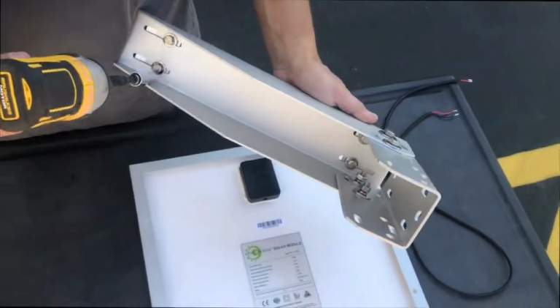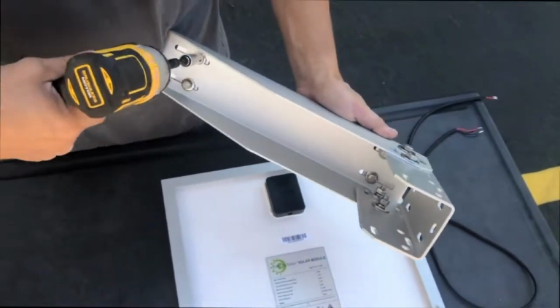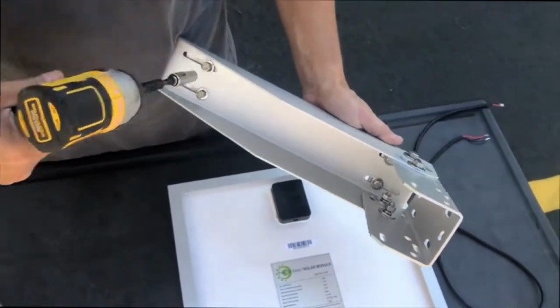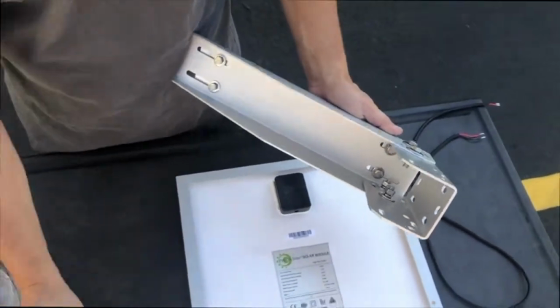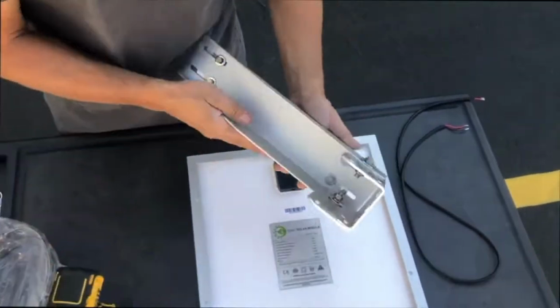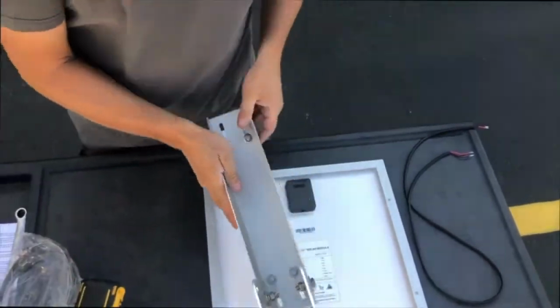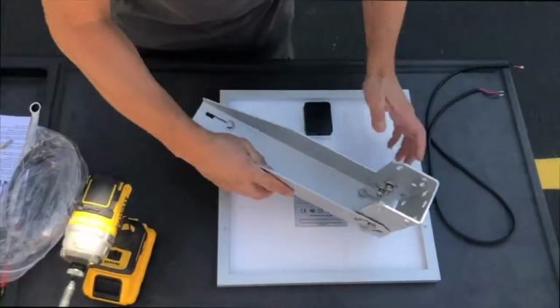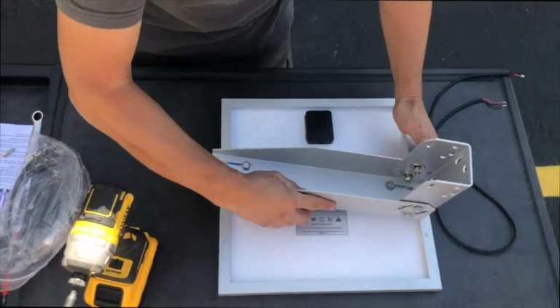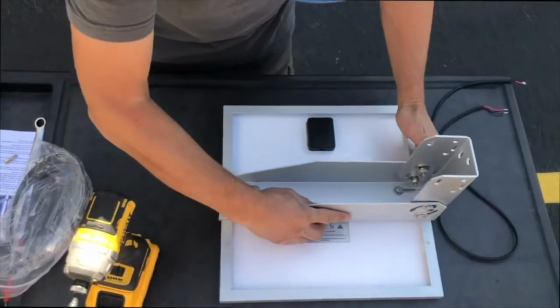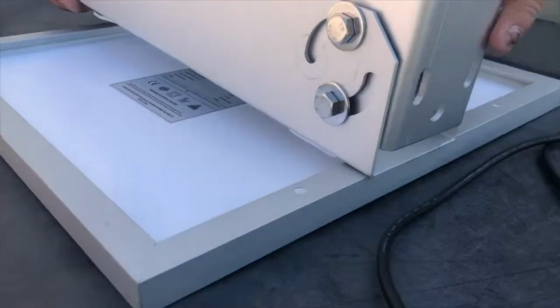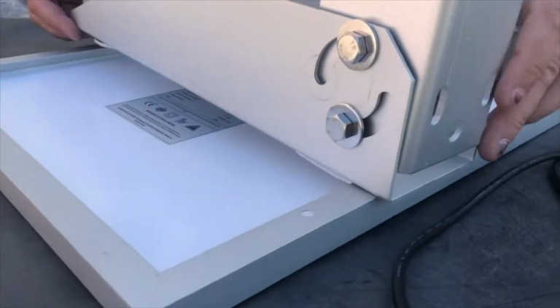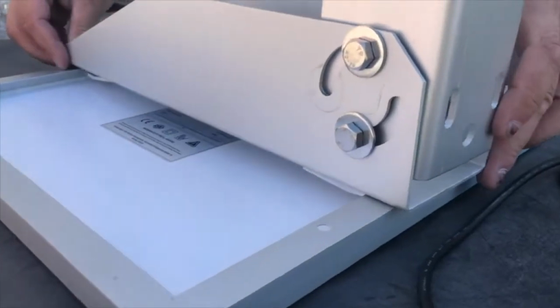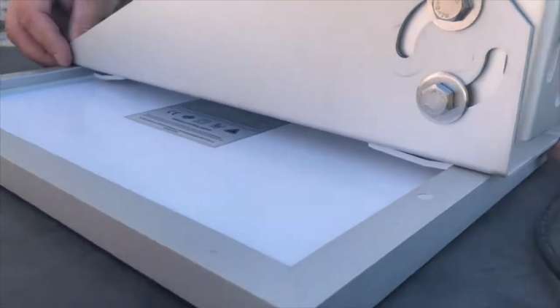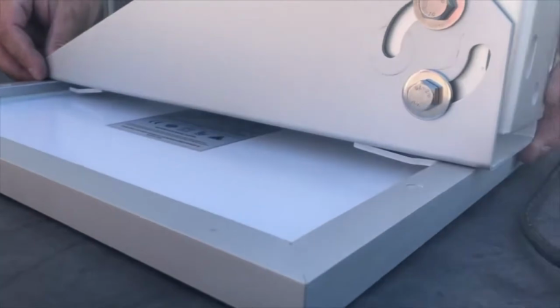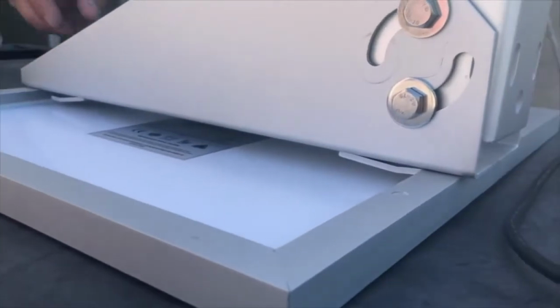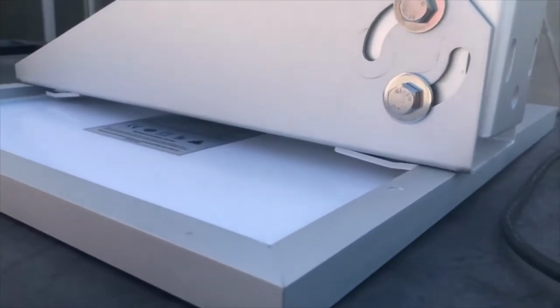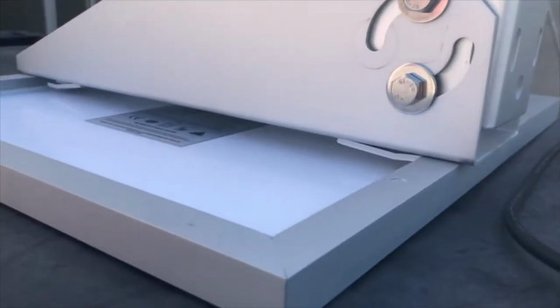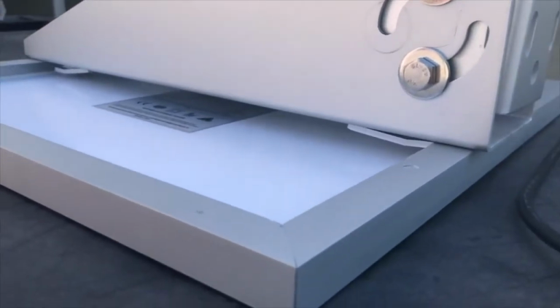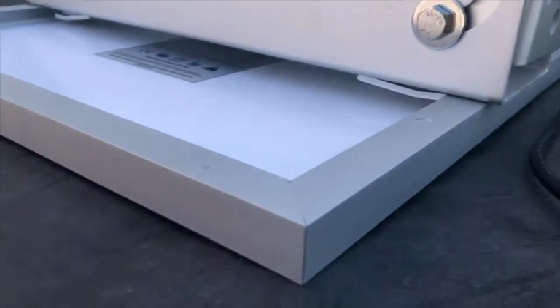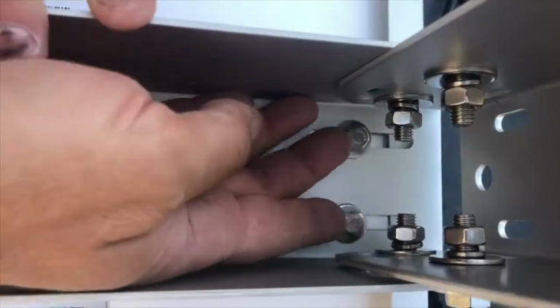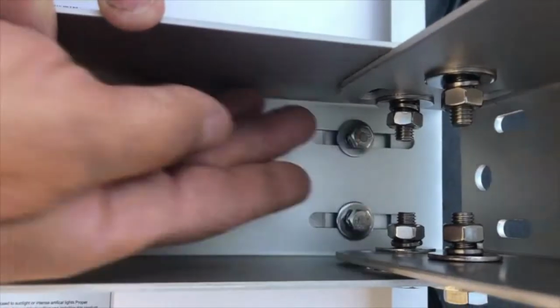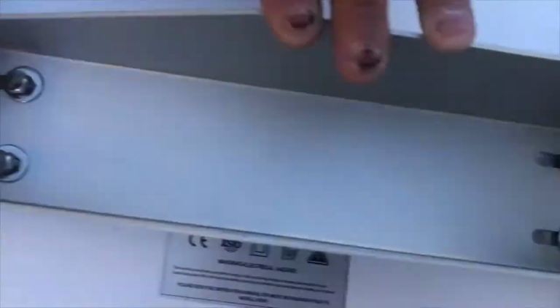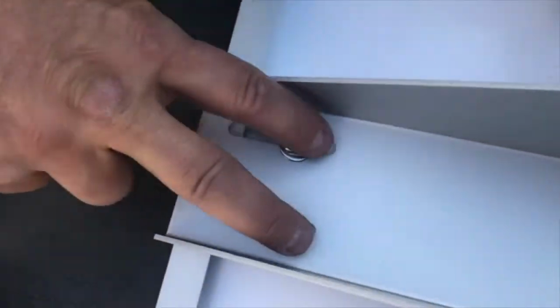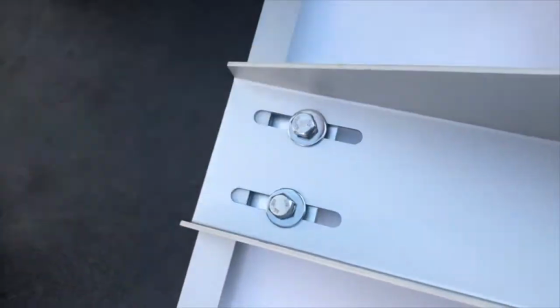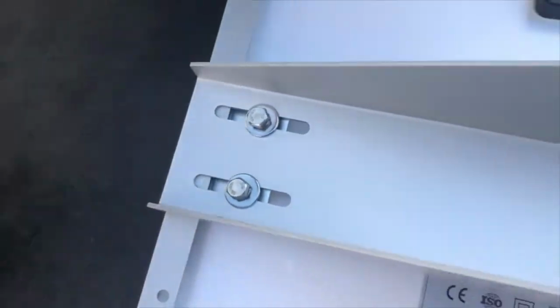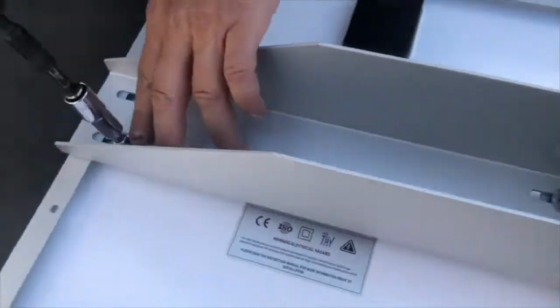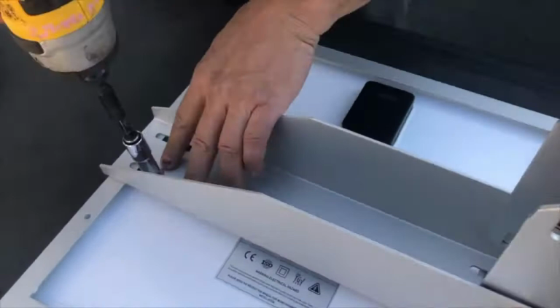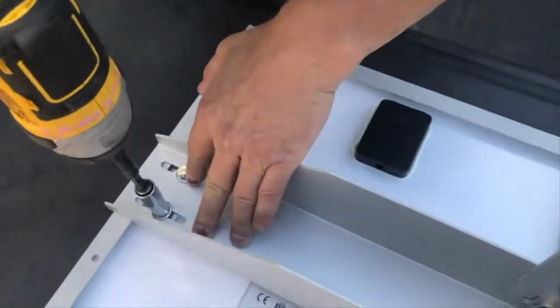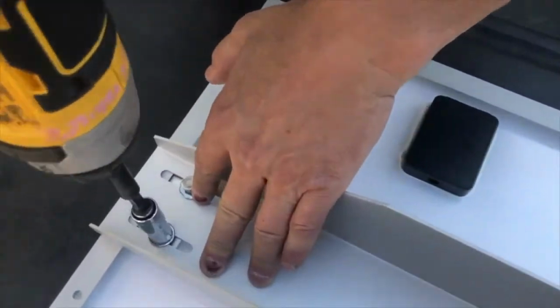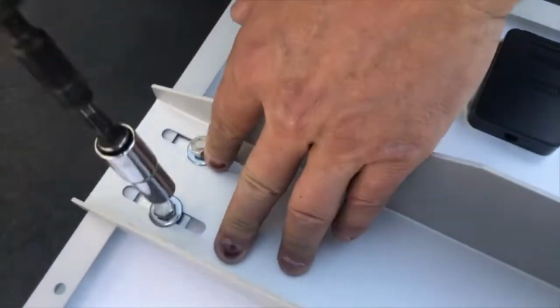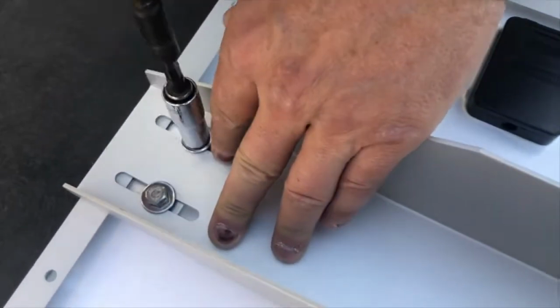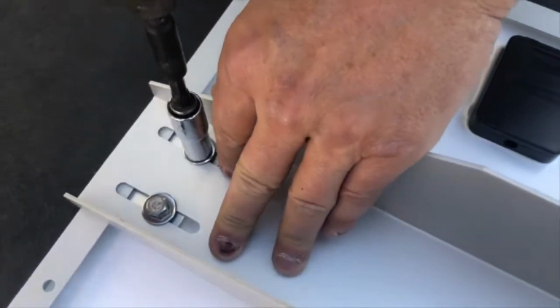The first thing we'll do is attach the mount to the solar panel. Loosen the bolts, slide the bracket in the center of the panel, and tighten the bolts. Make sure both sides are secure.